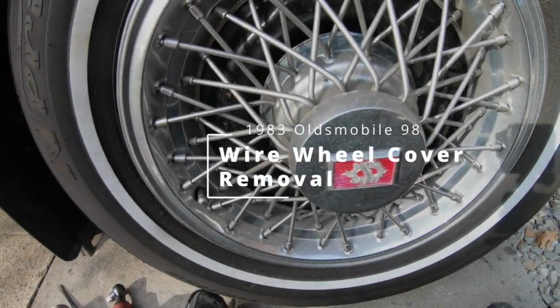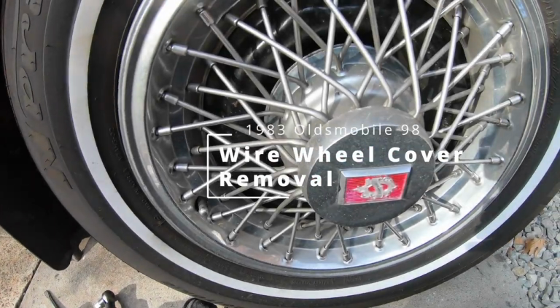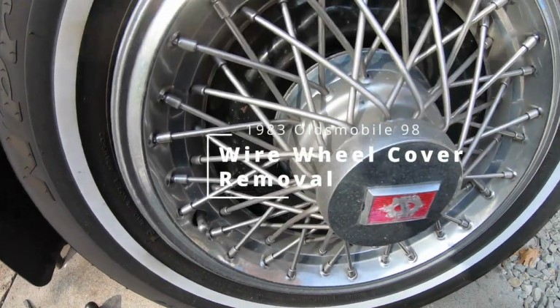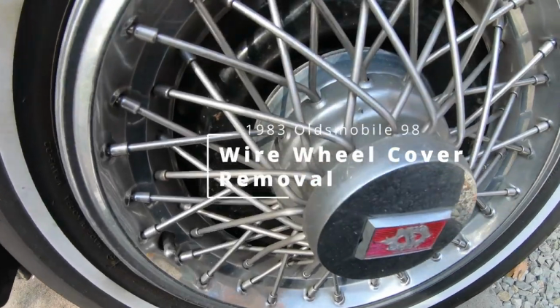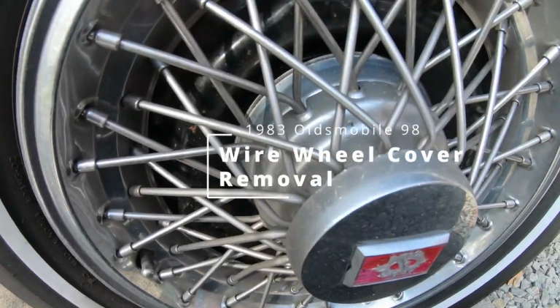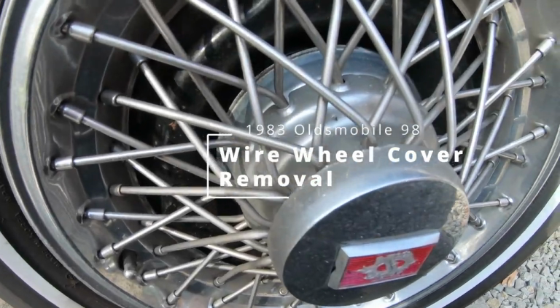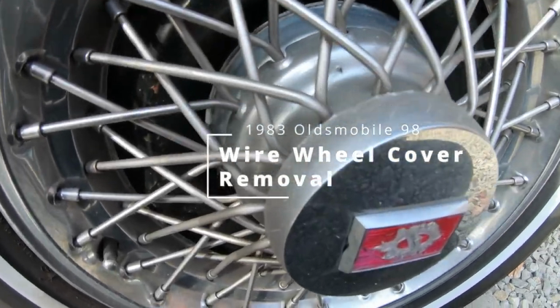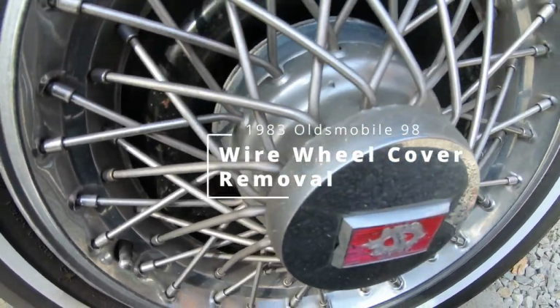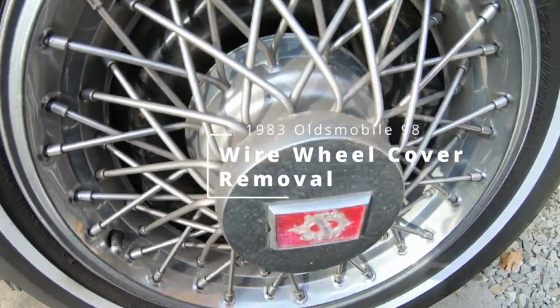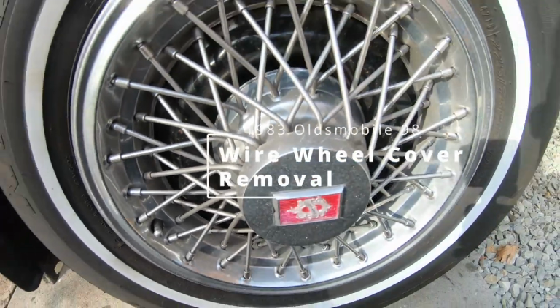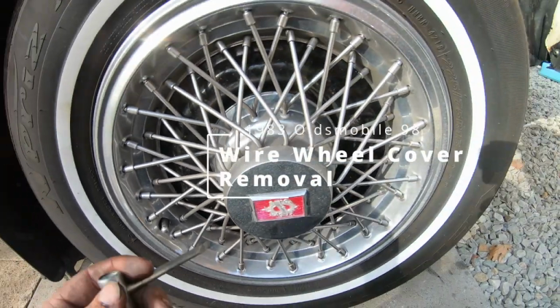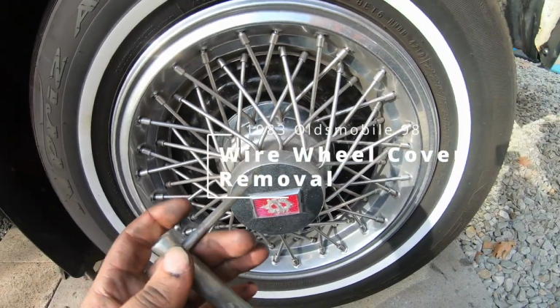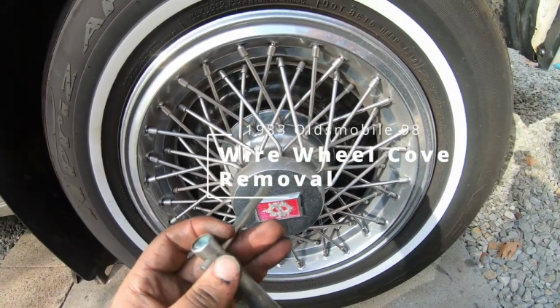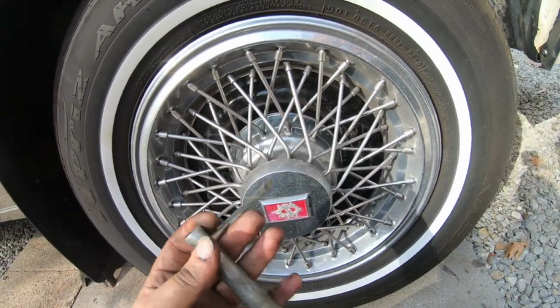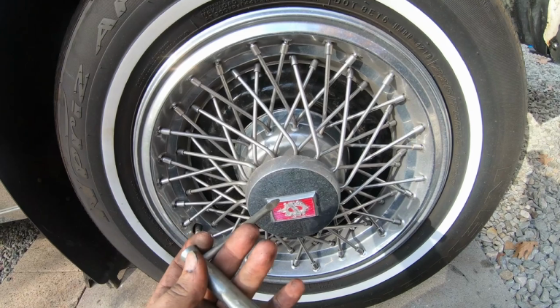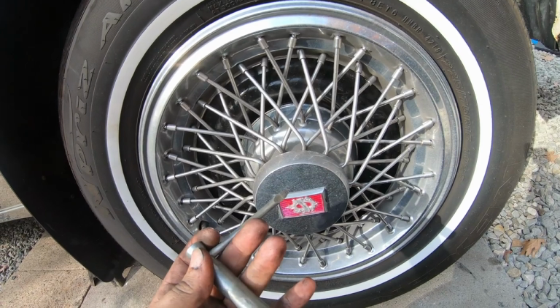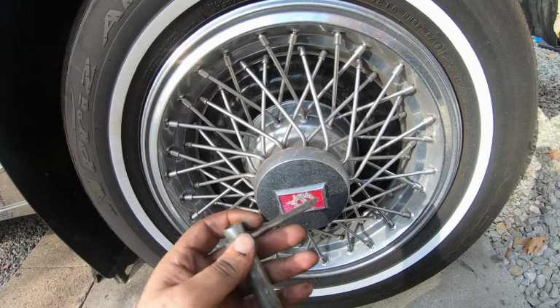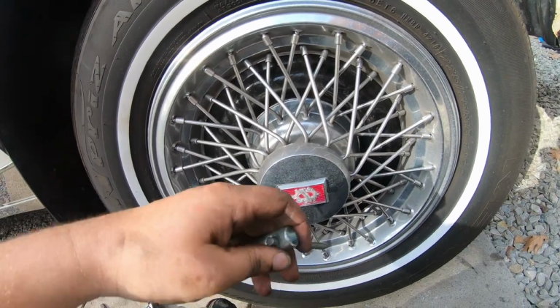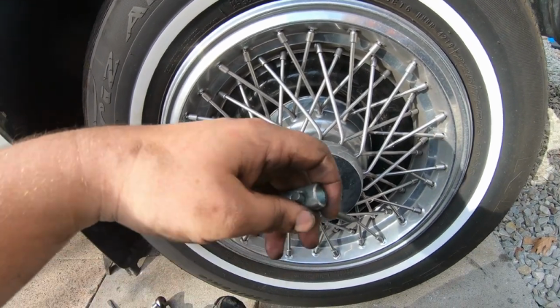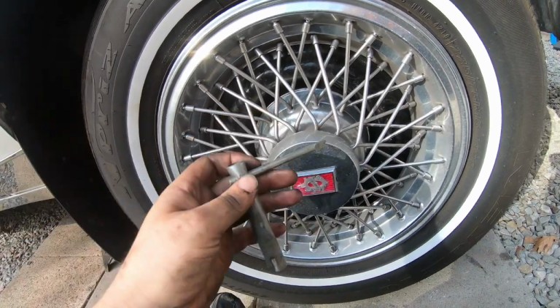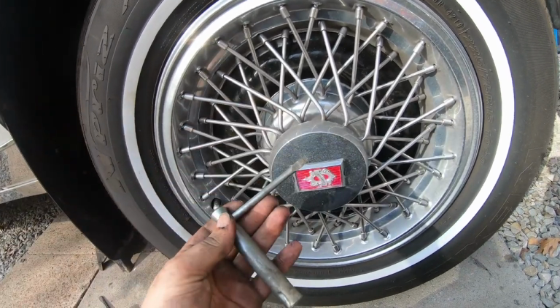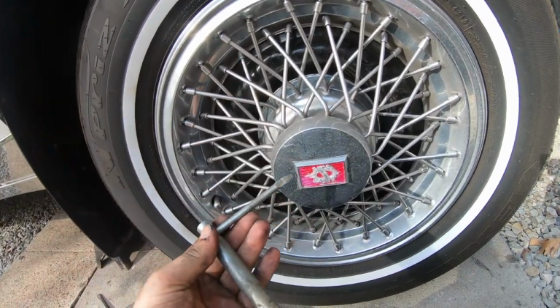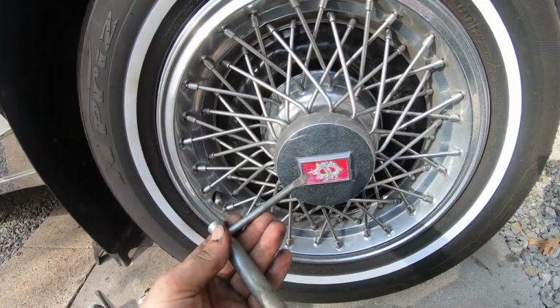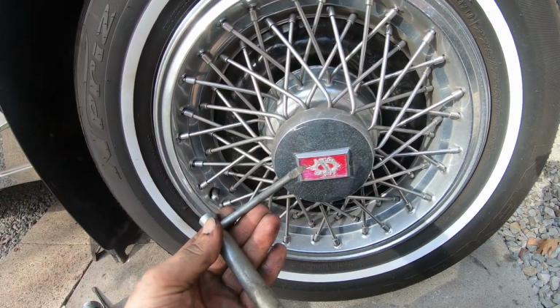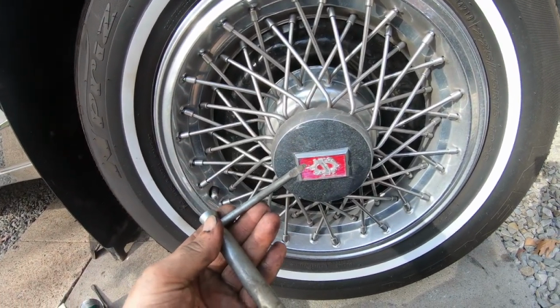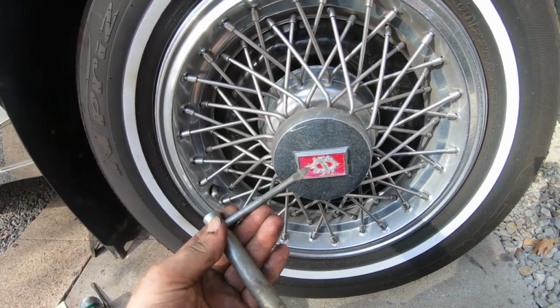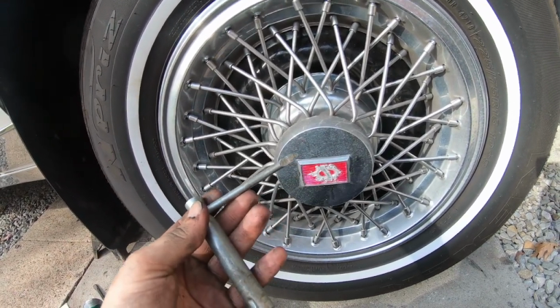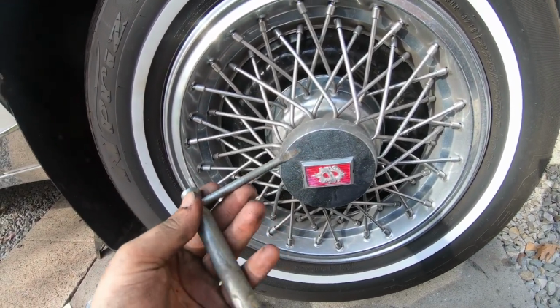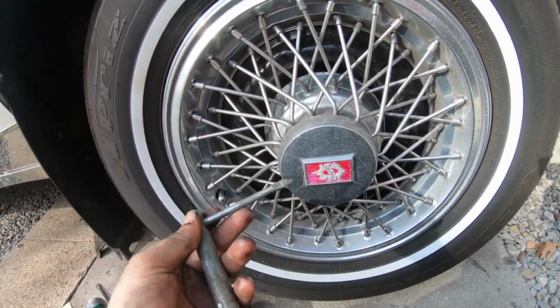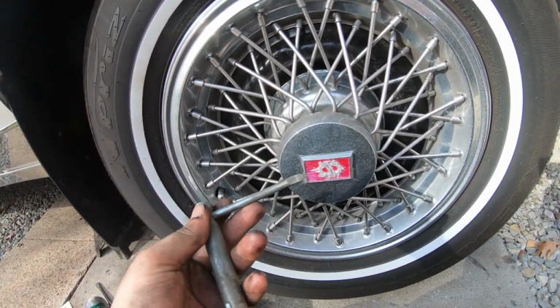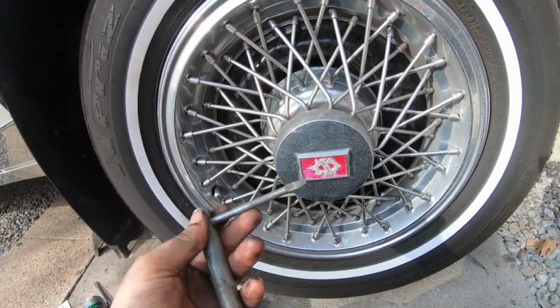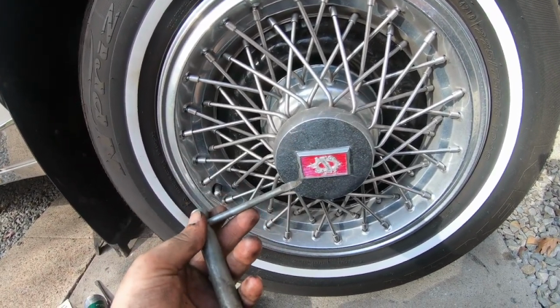Hey, we're on three percent. I don't got long, but I wanted to talk about removing these hubcaps. I don't think there's any videos out there, and I know people have done it wrong.